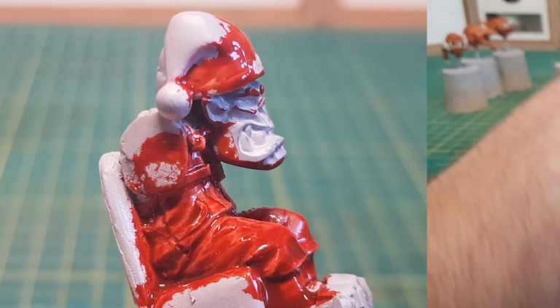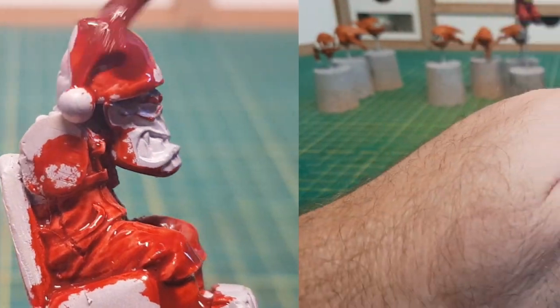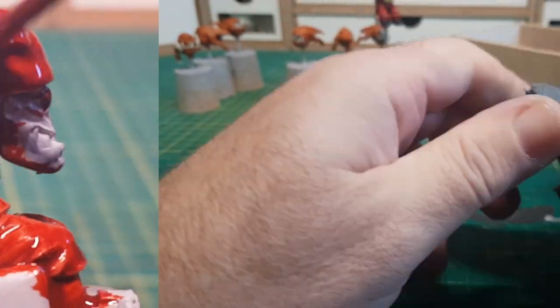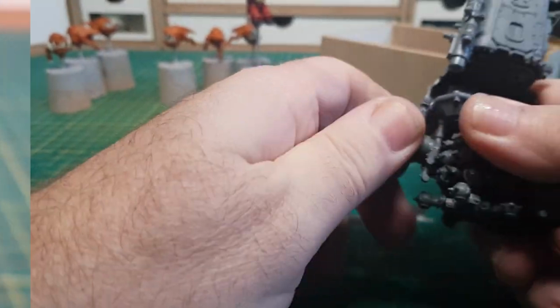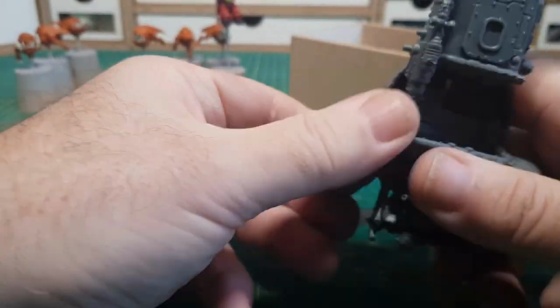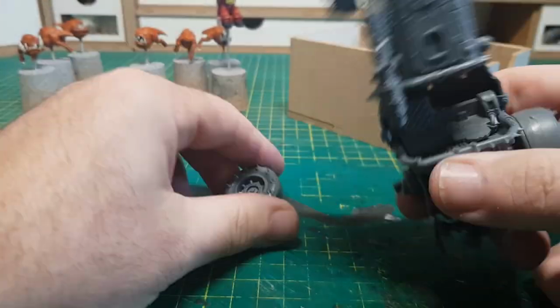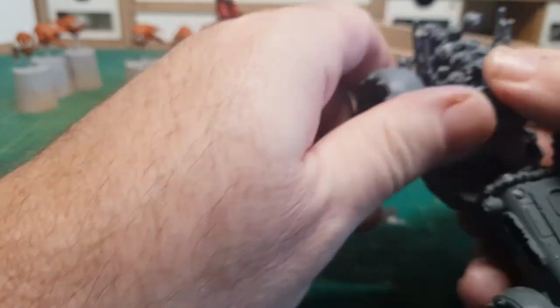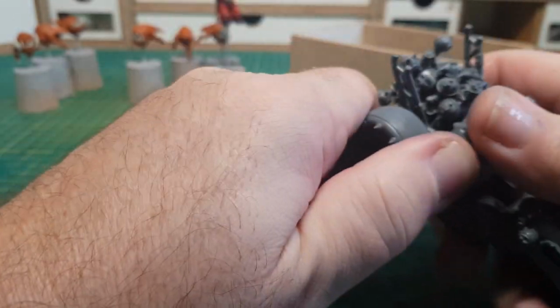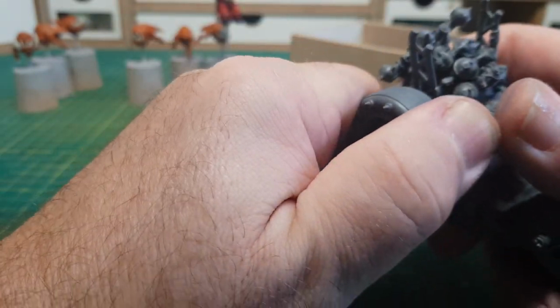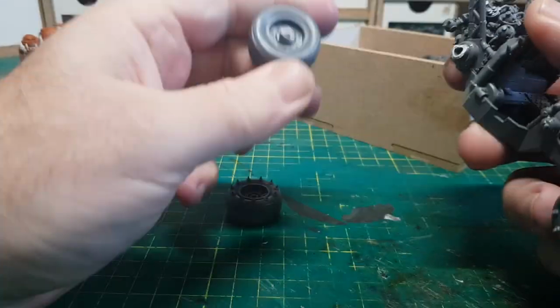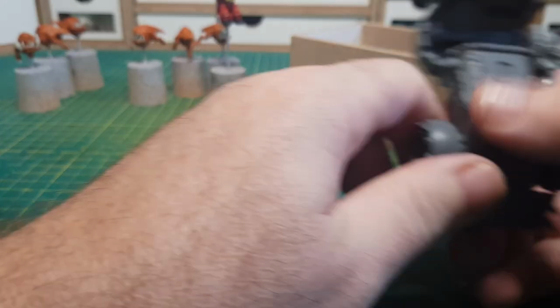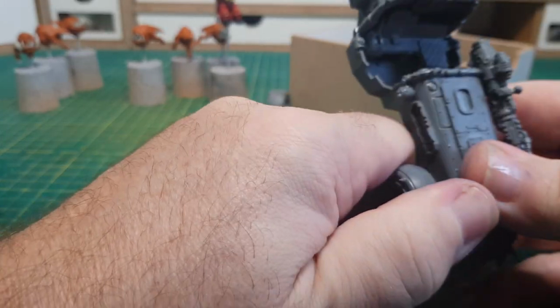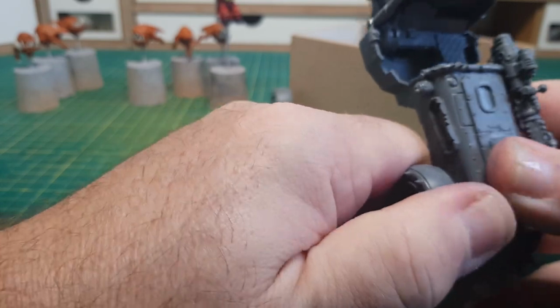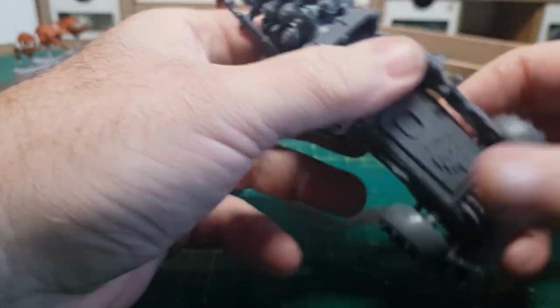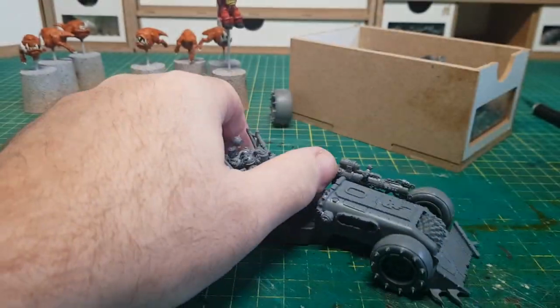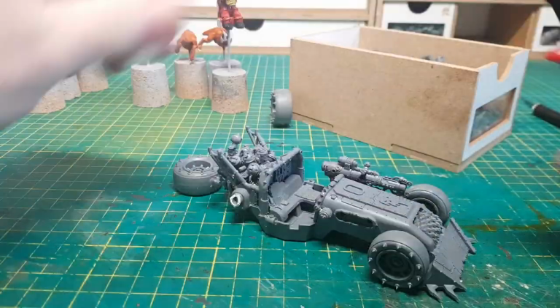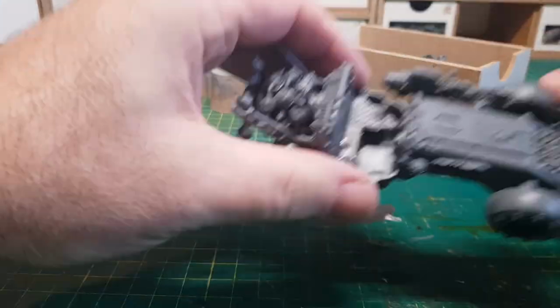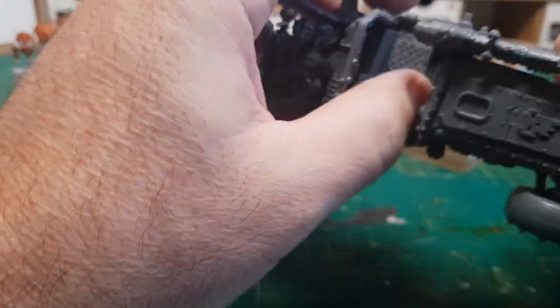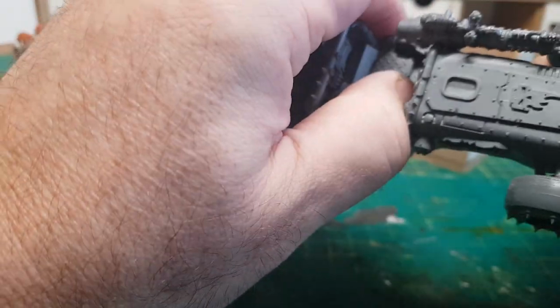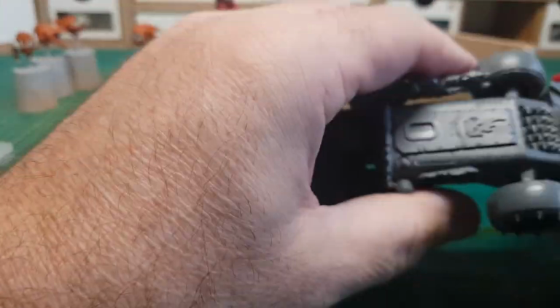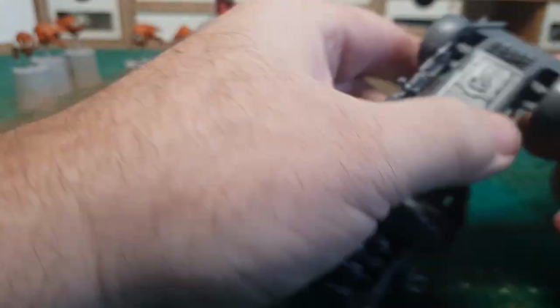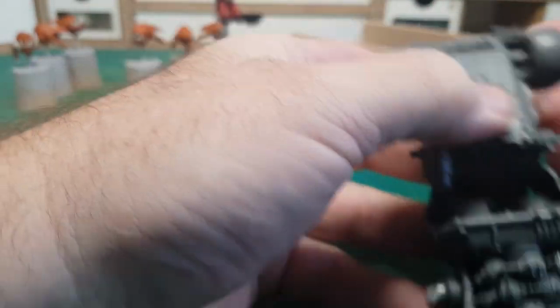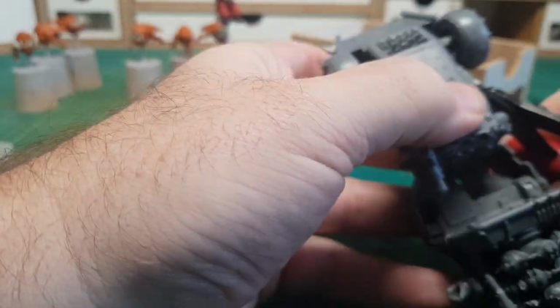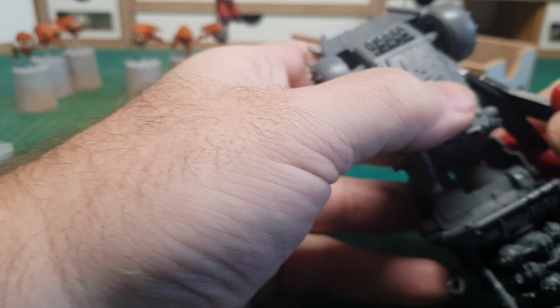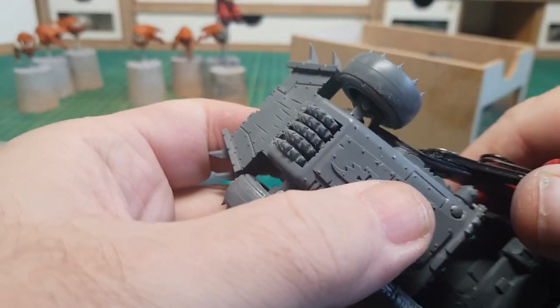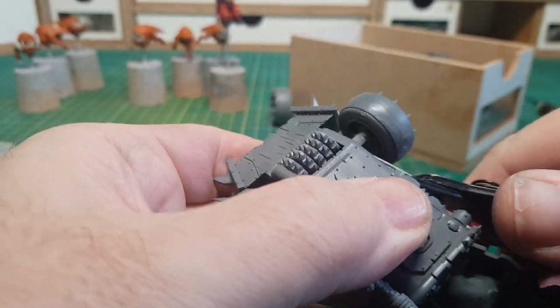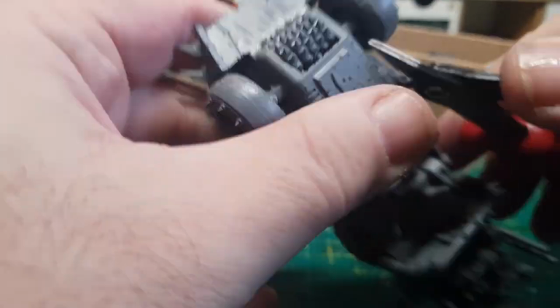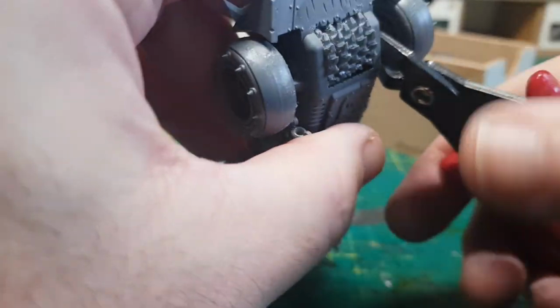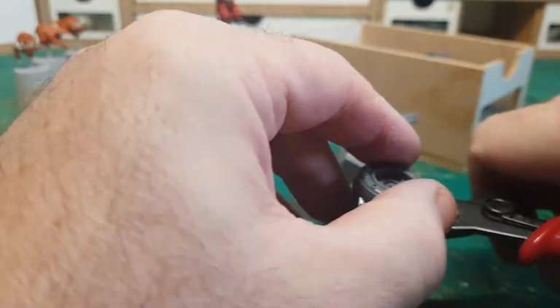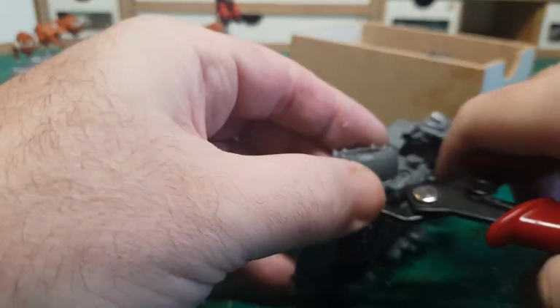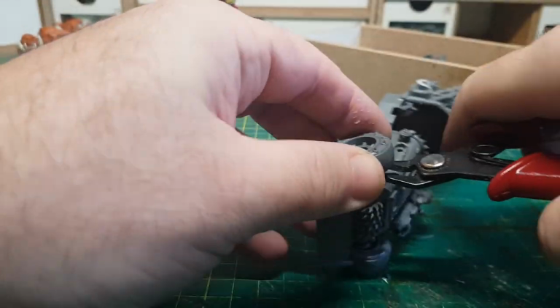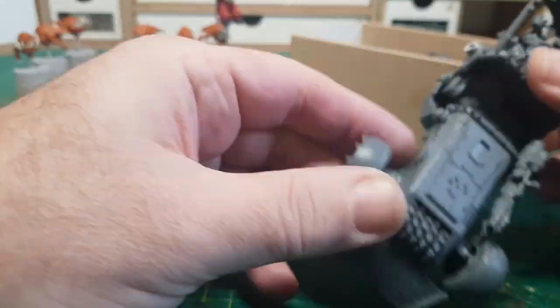So for the sleigh rather than scratch-bashing it I want it to be more fun to convert one of the Ork vehicles. So I'm going to kit-bash this Ork shock jump dragster, just because I like the main opening cabin bit here — I can imagine that being turned into a Santa's sleigh.